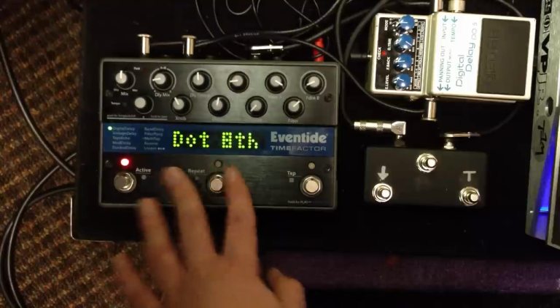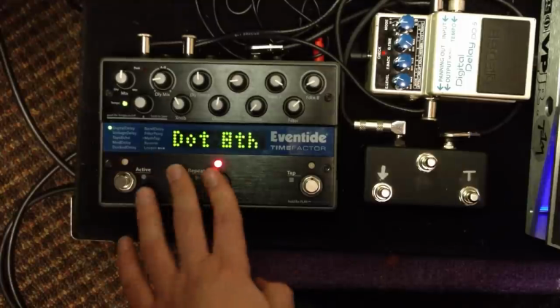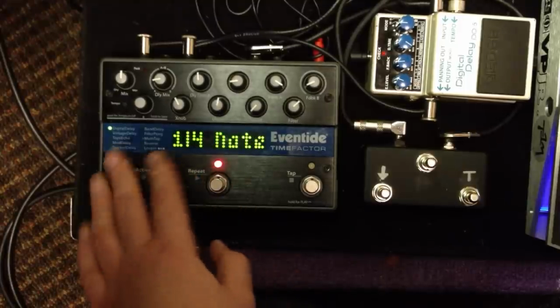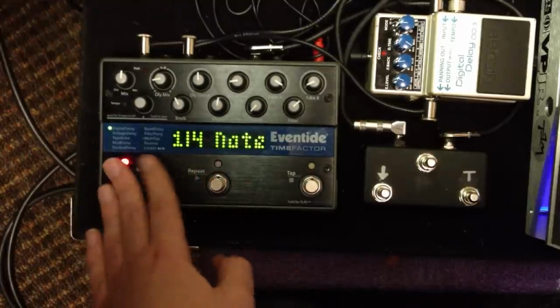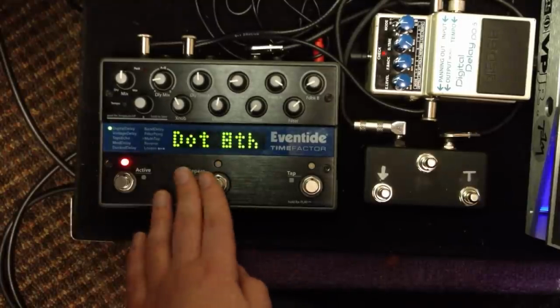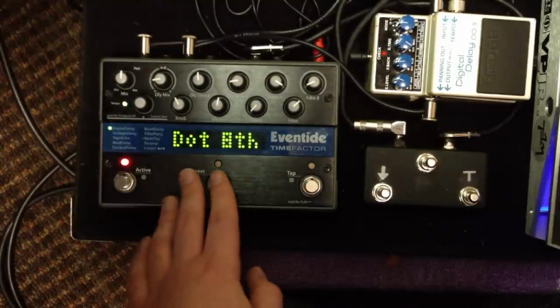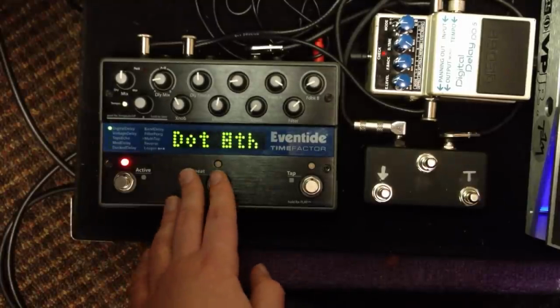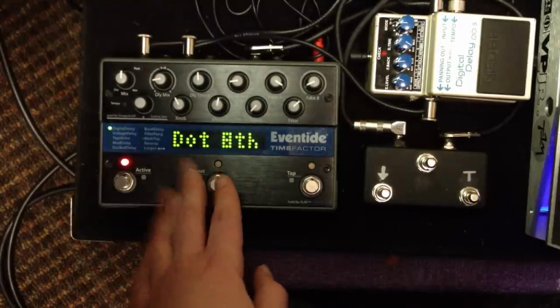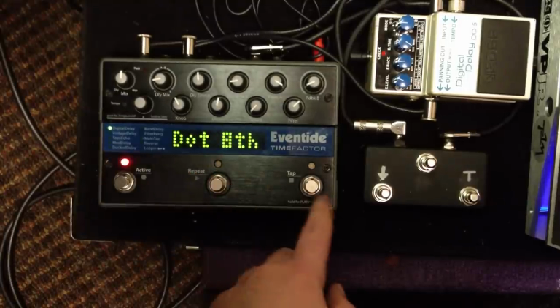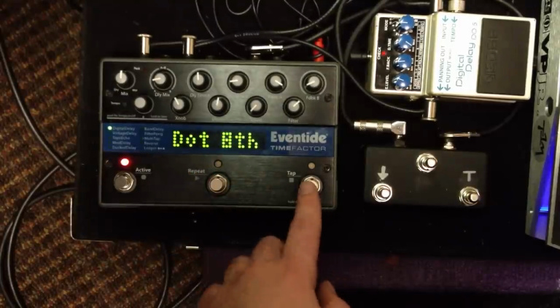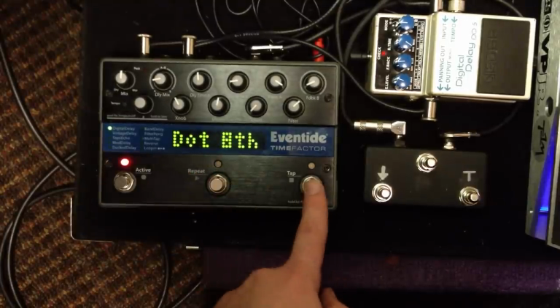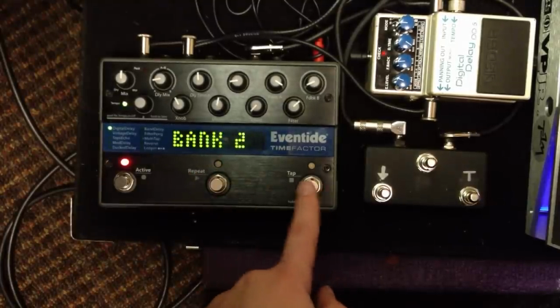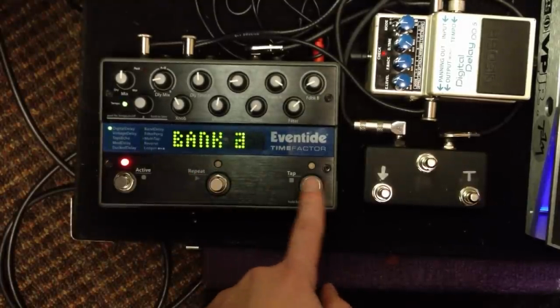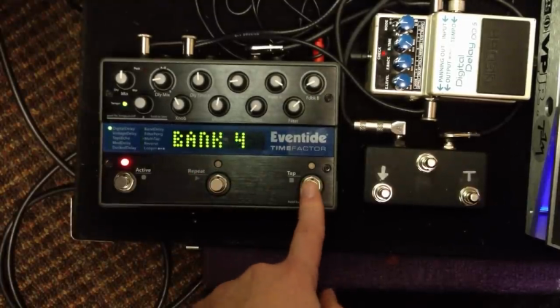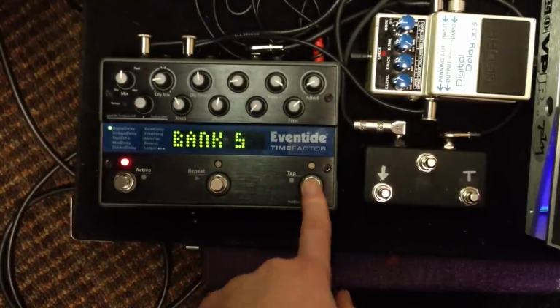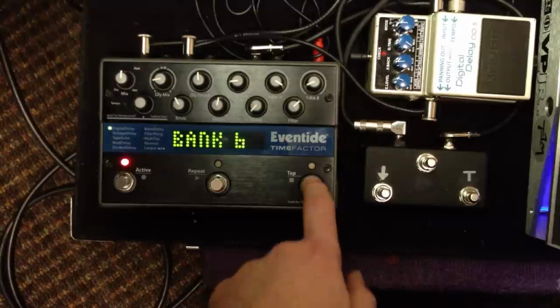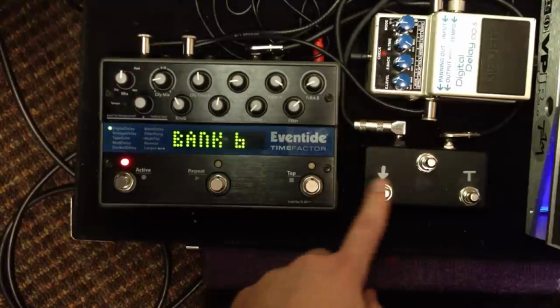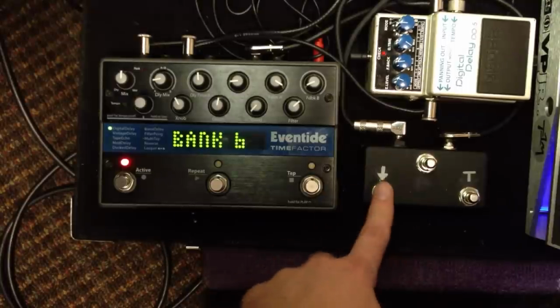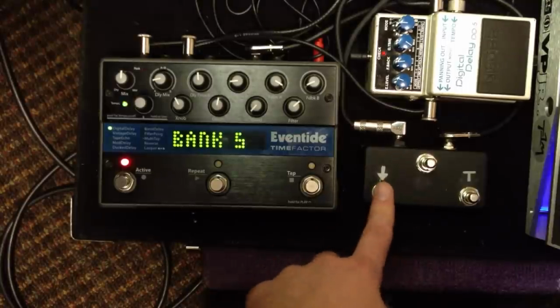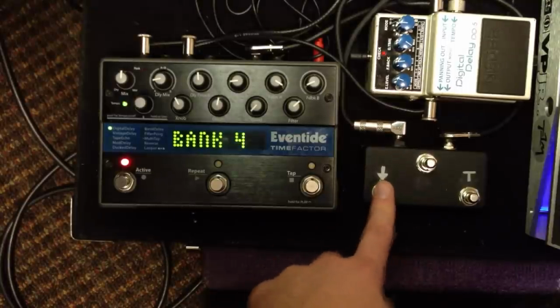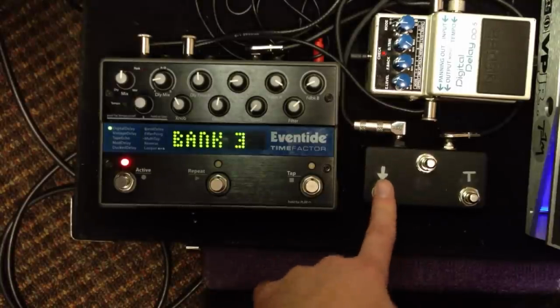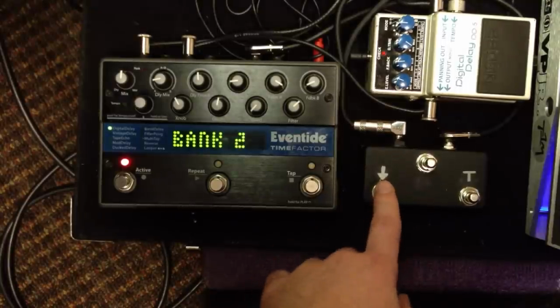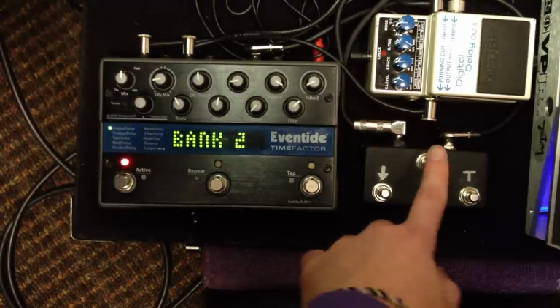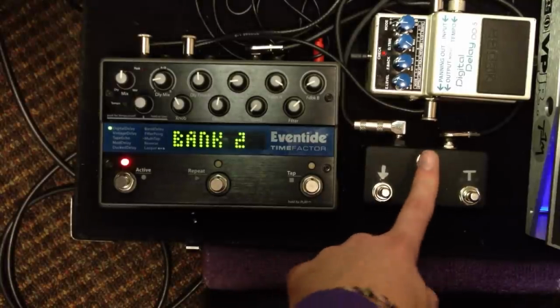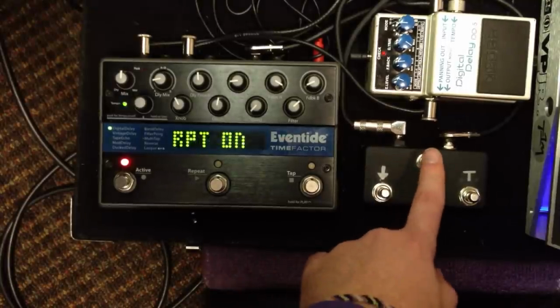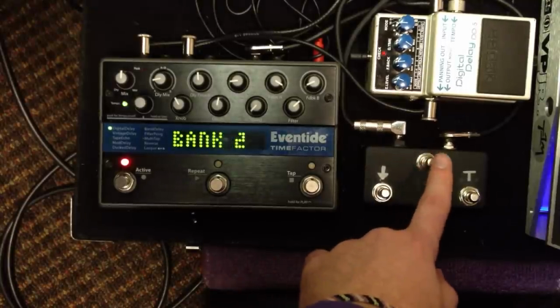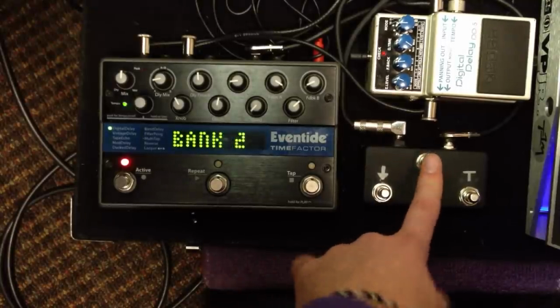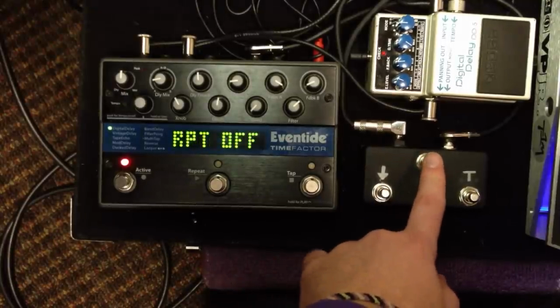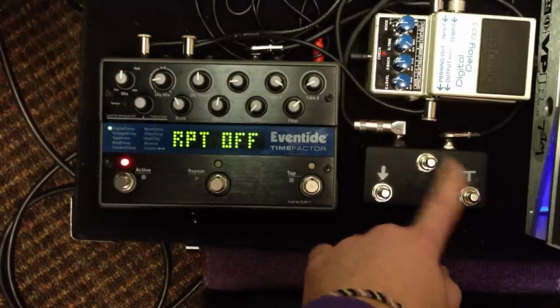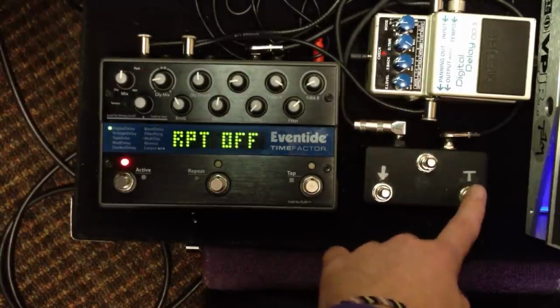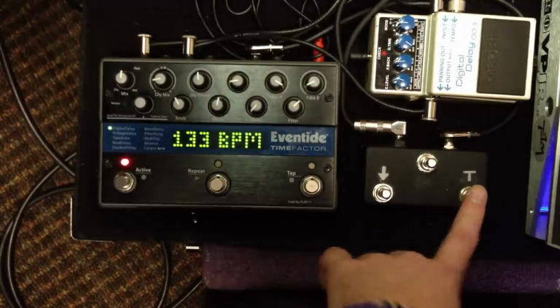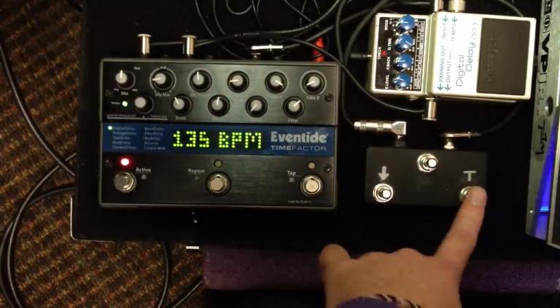So right now this is my bank up. Here's my bank down. Repeat on. Repeat off. And then tap tempo.